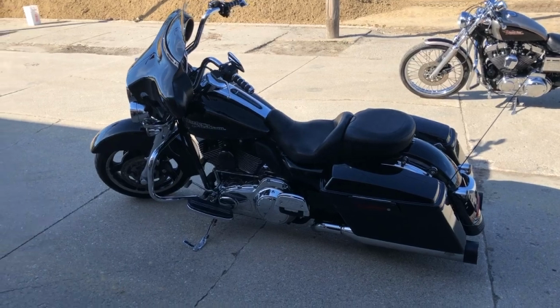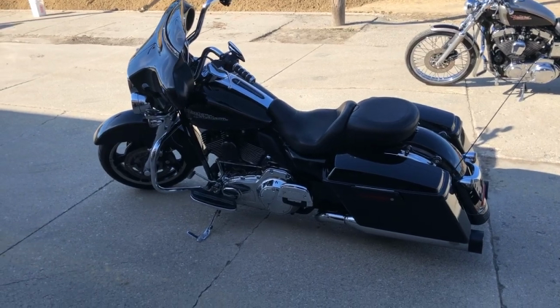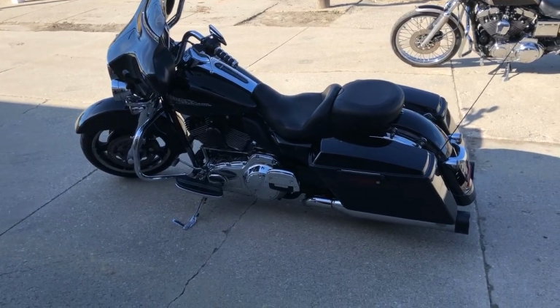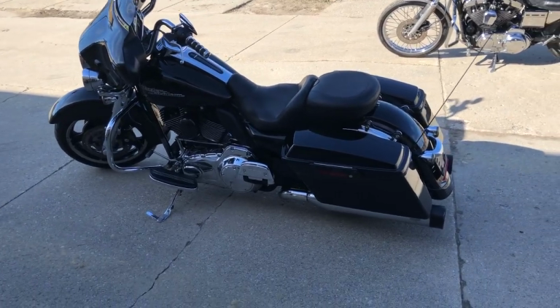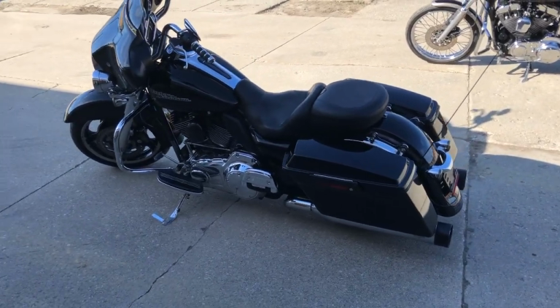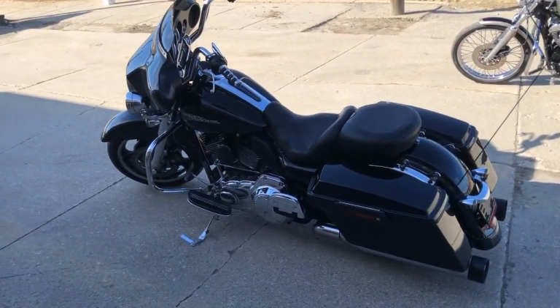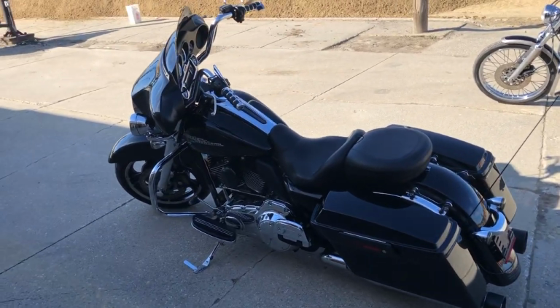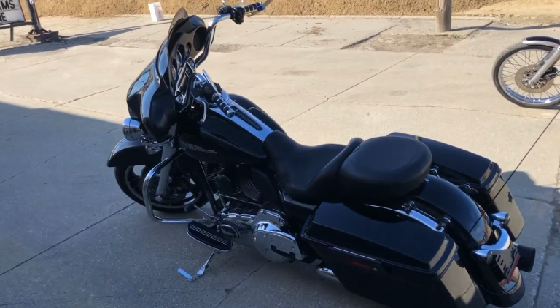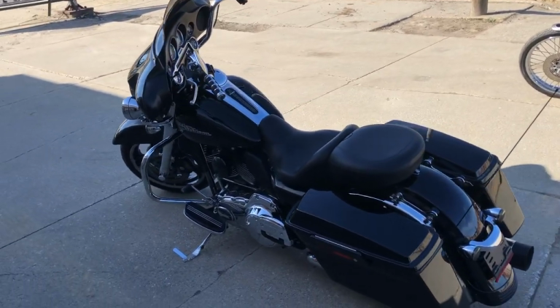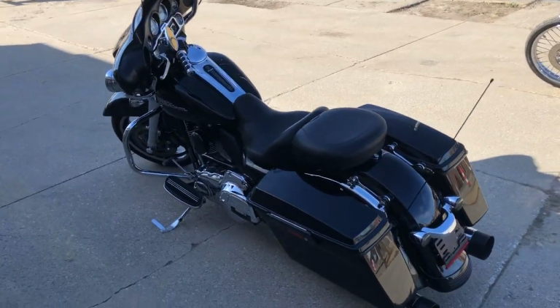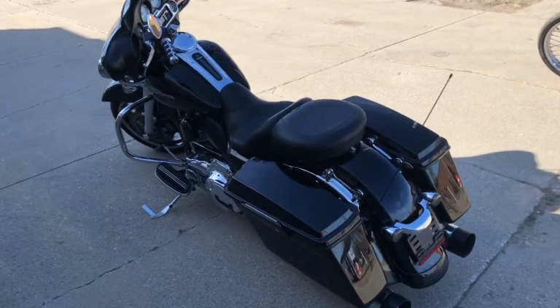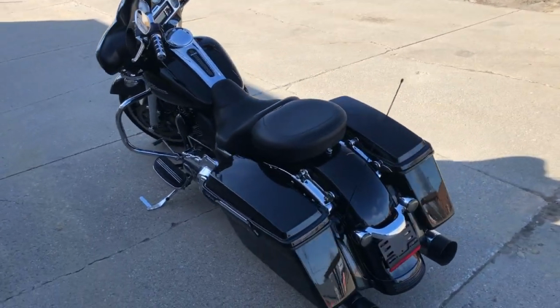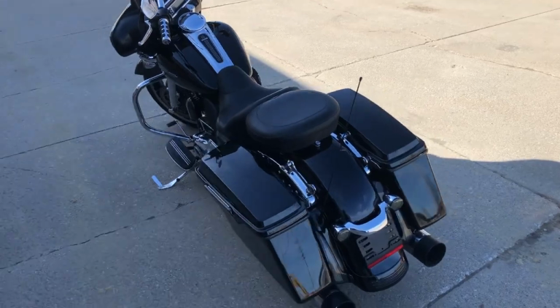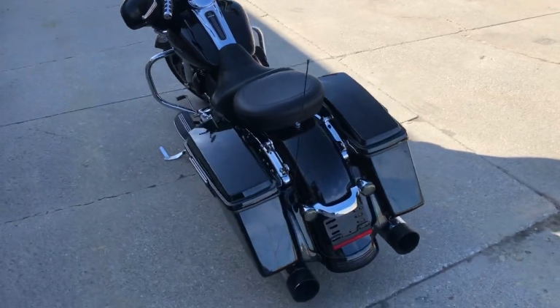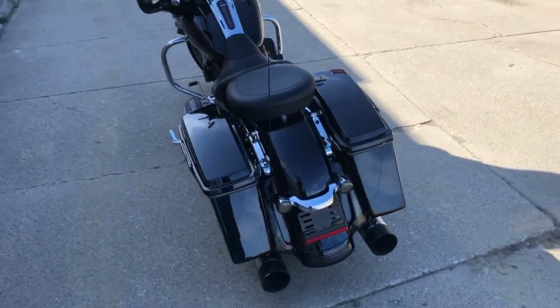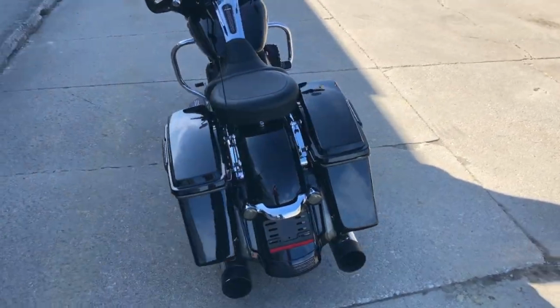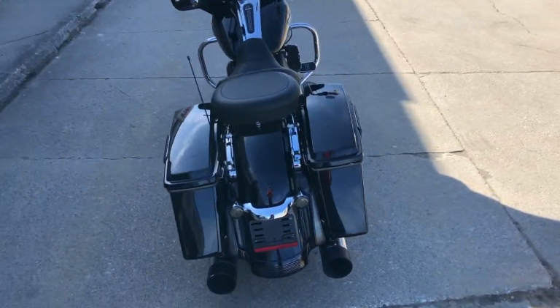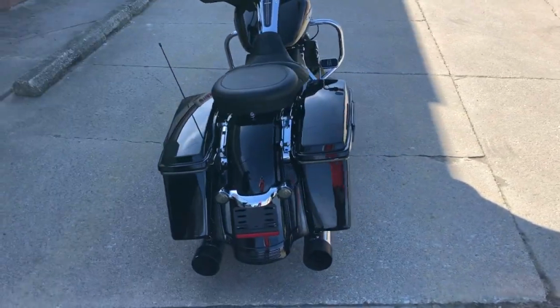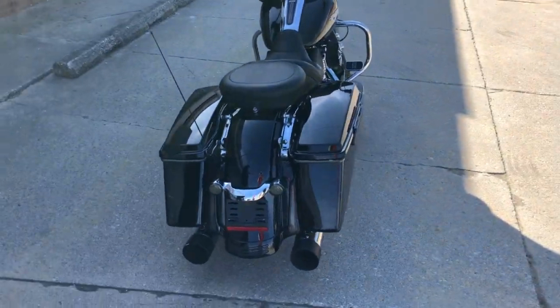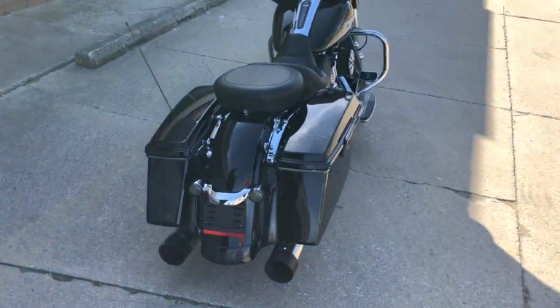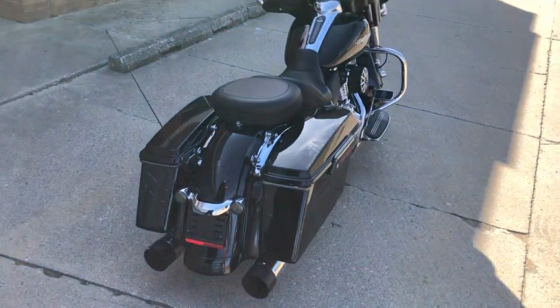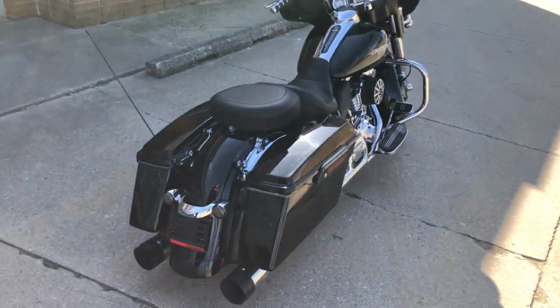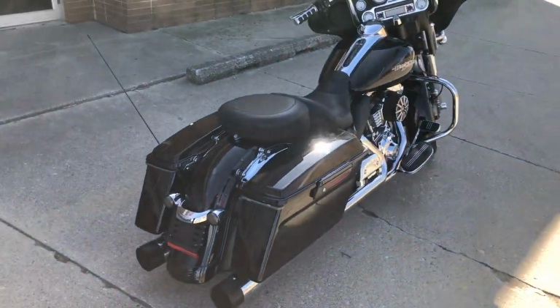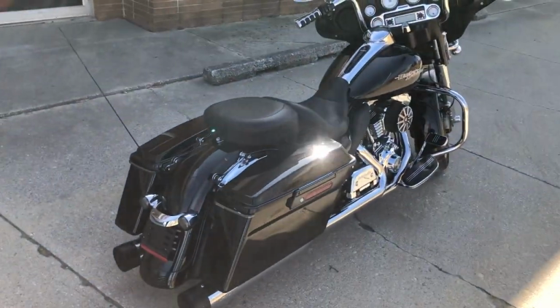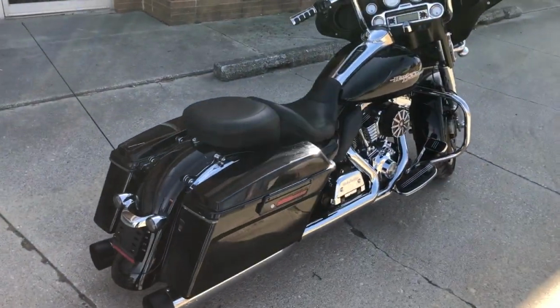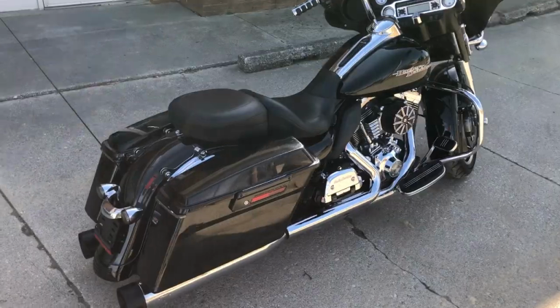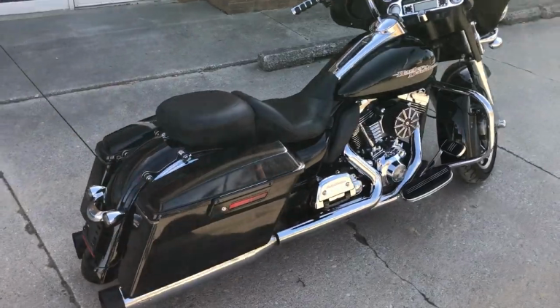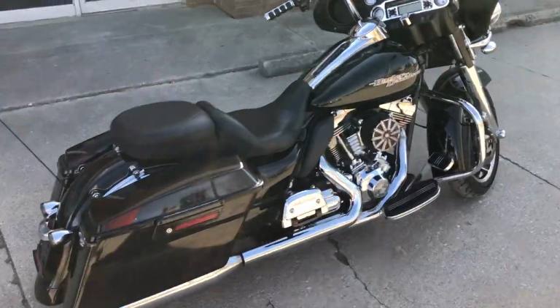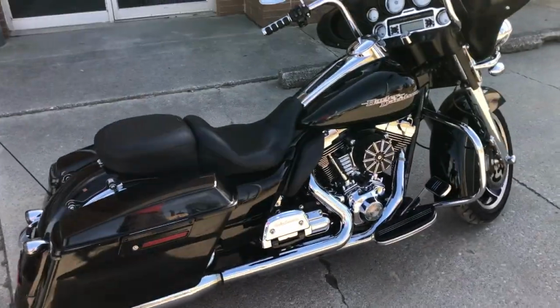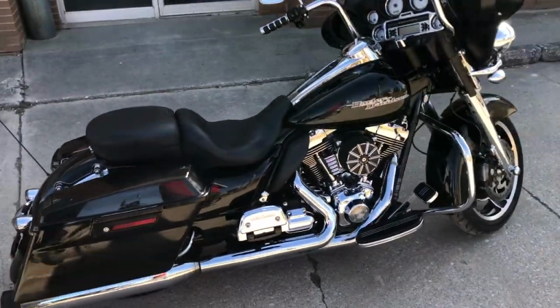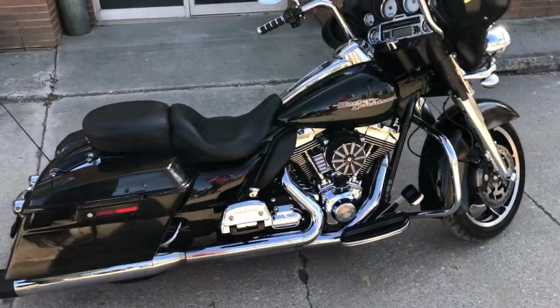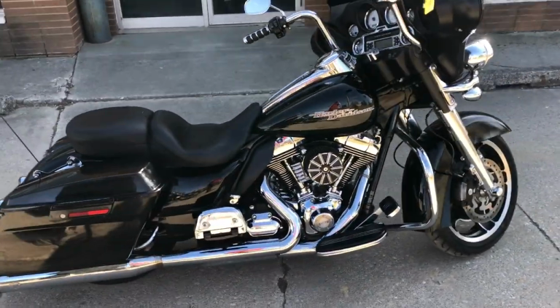Hey guys, ApprovalPowerSports.com here. We're doing some videos on some stuff that just came in. We've got some nice spring weather upon us. This one here is a 2011 Street Glide for sale. Only 22,122 miles. Super clean.